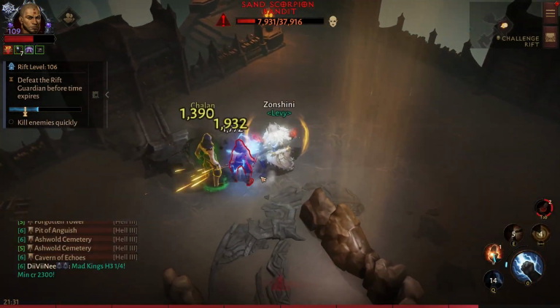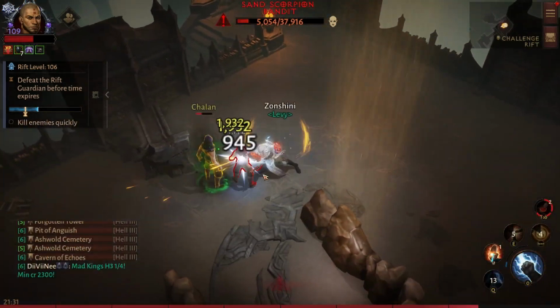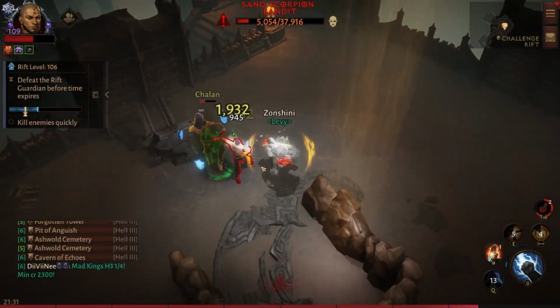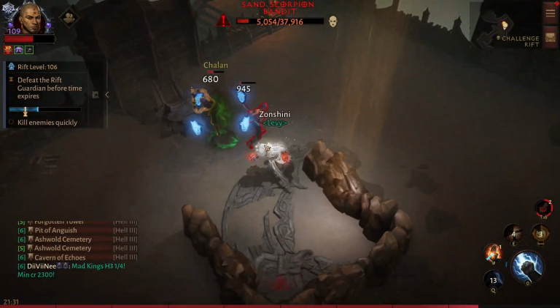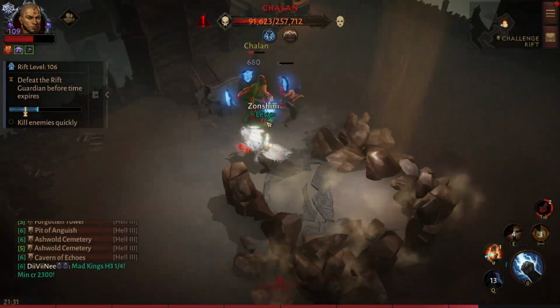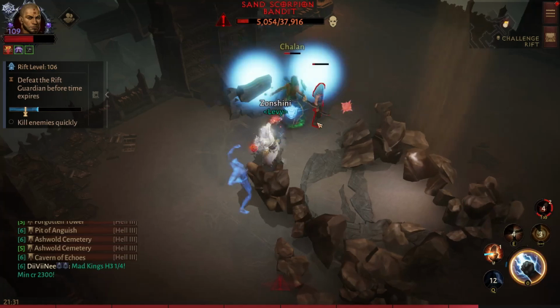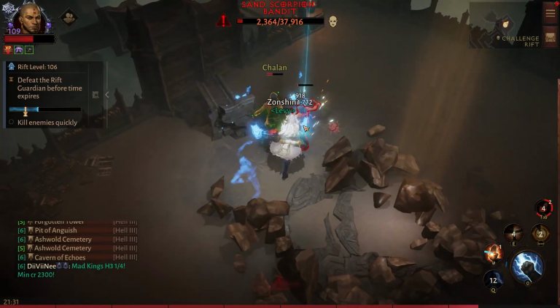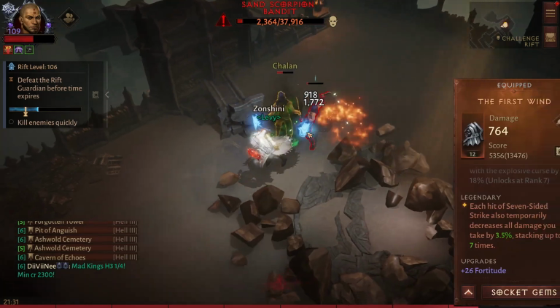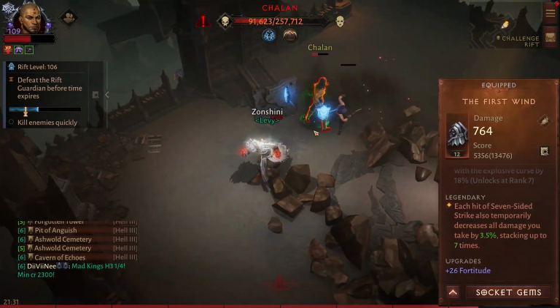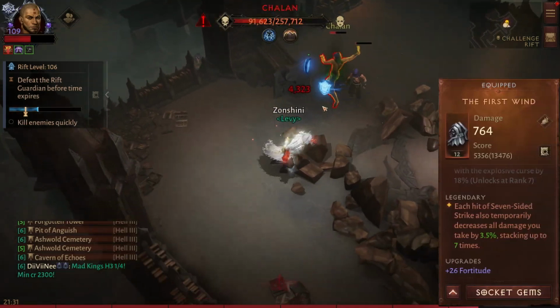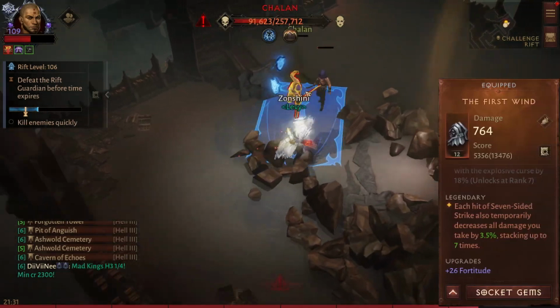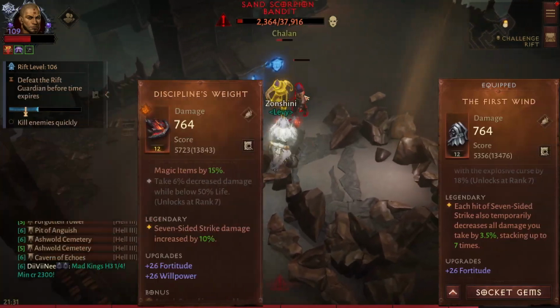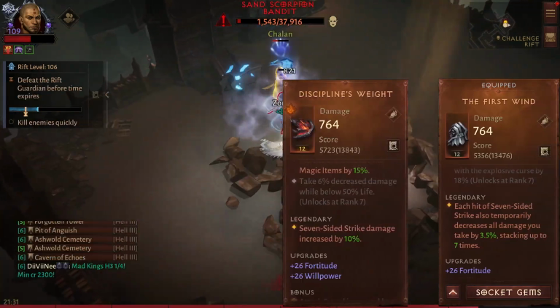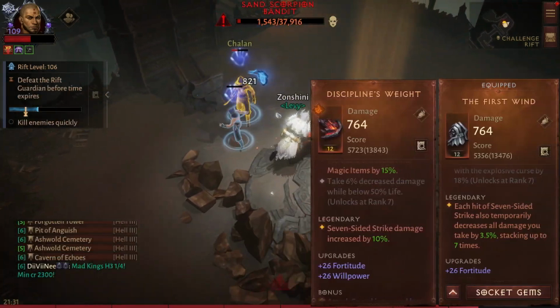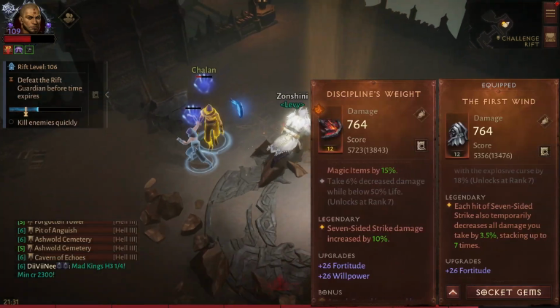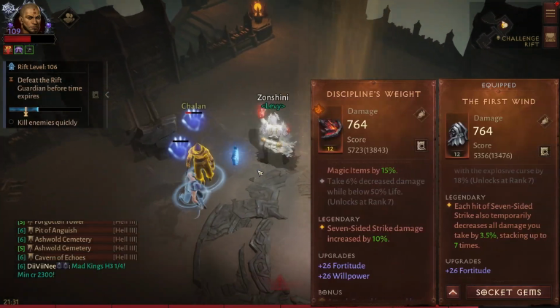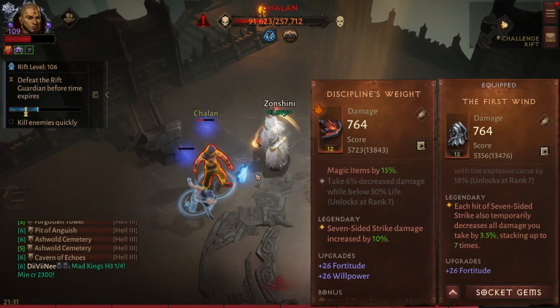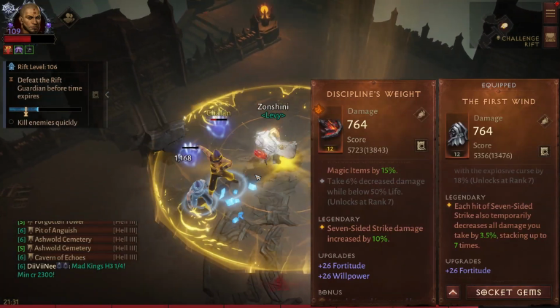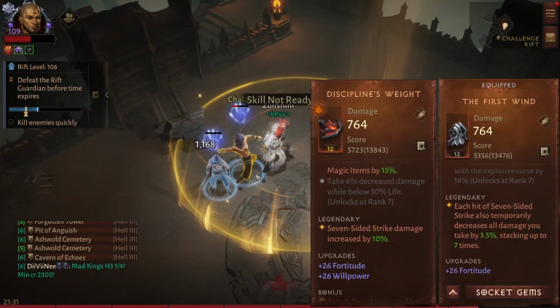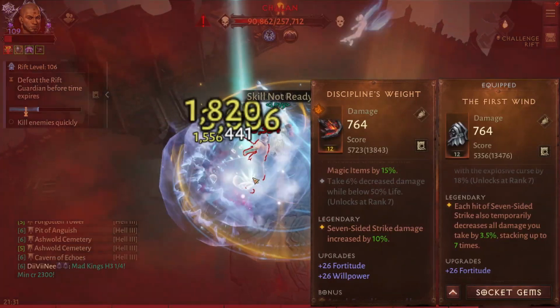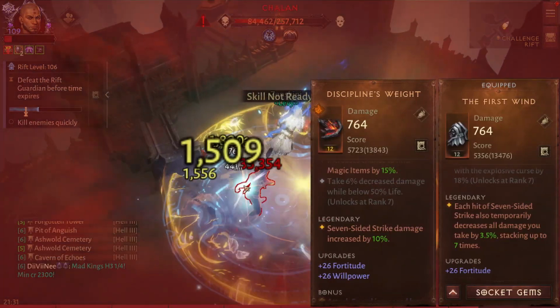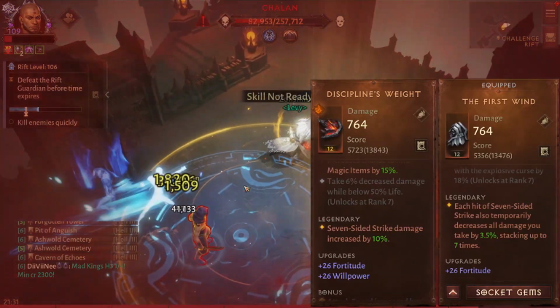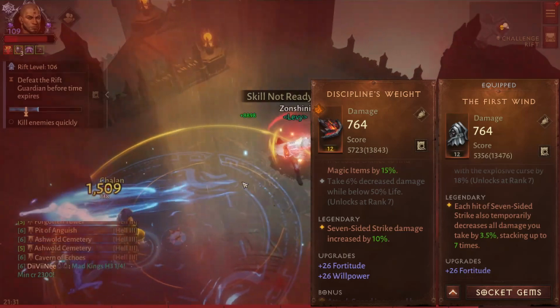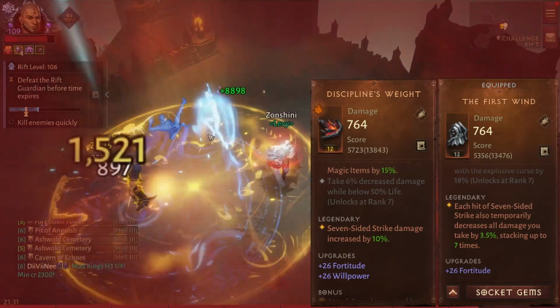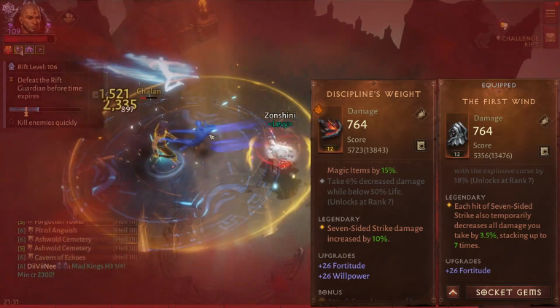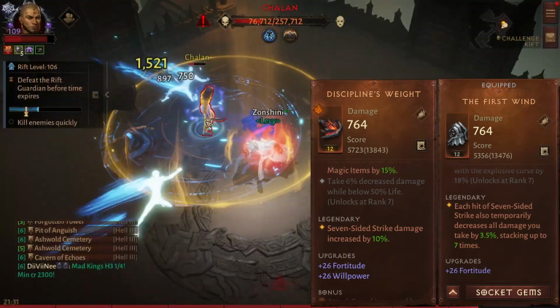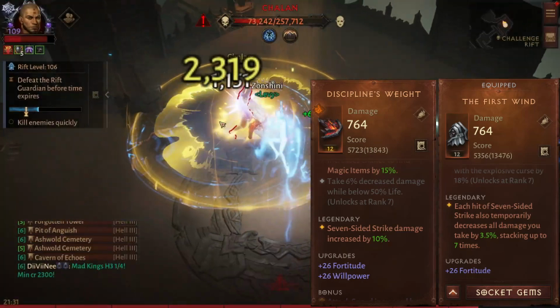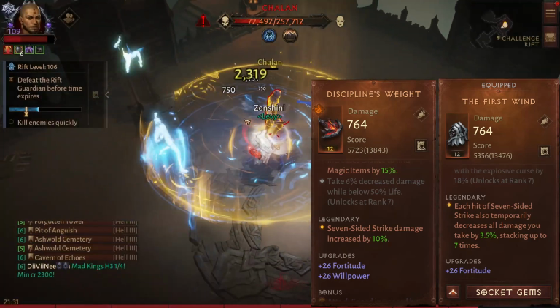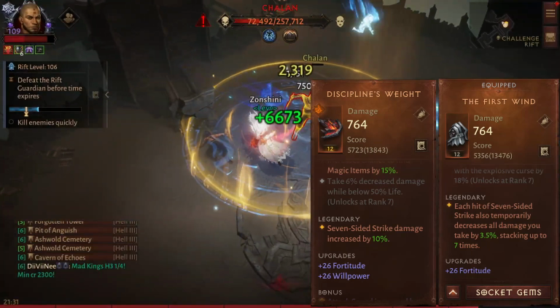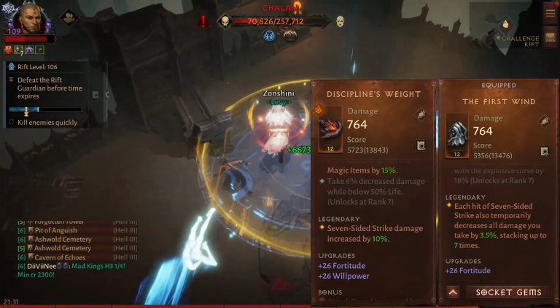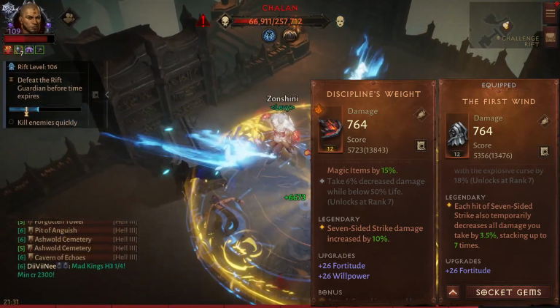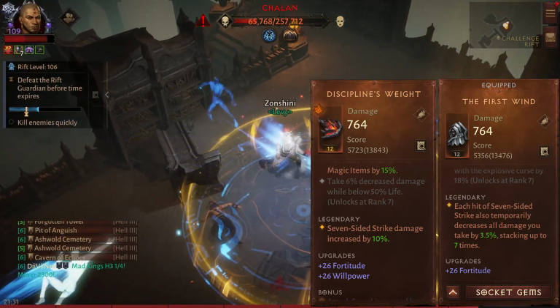We will also use a shoulder legendary with Seven Sided Strike. Here you have two options: either go for damage or damage reduction. I personally went for damage reduction.